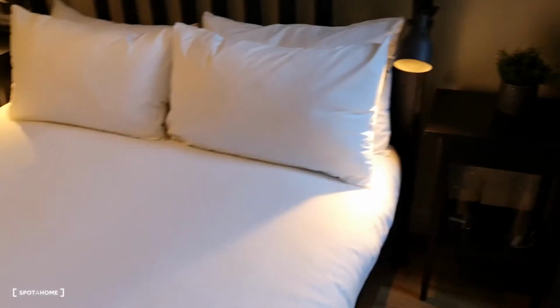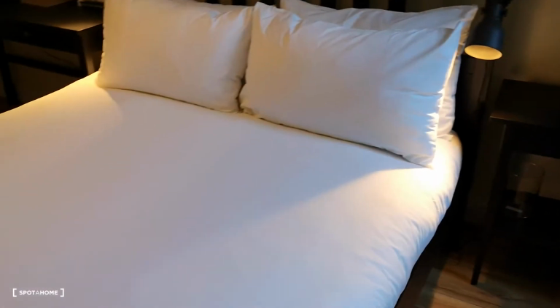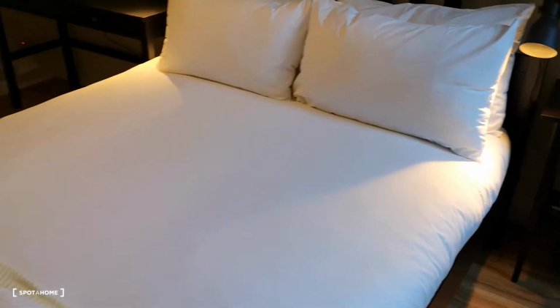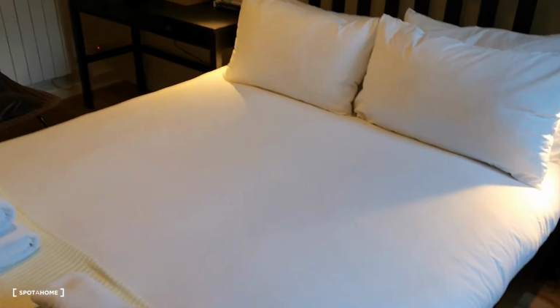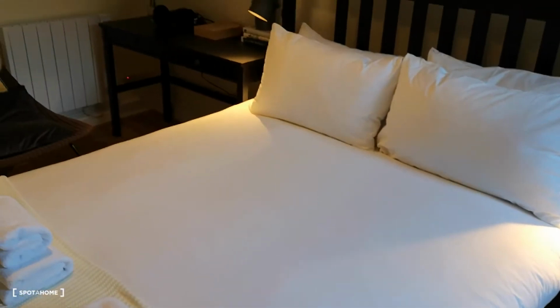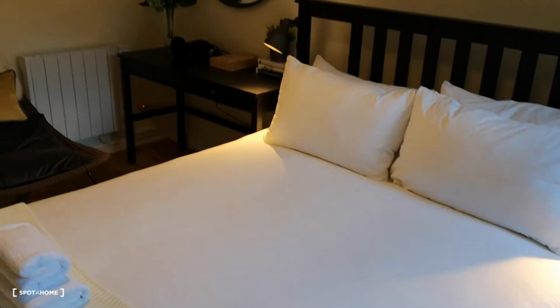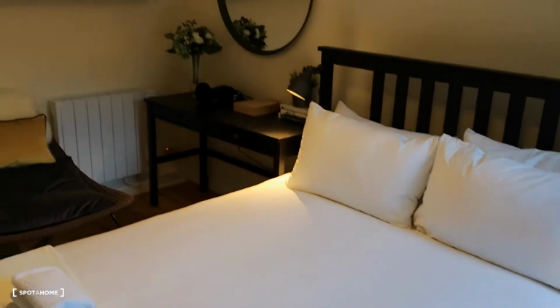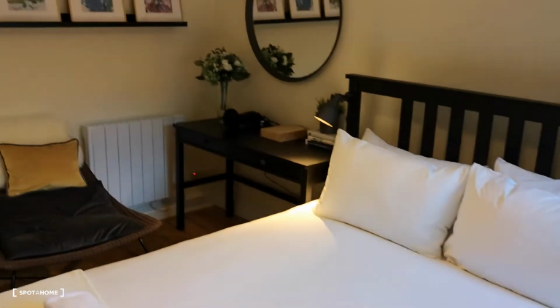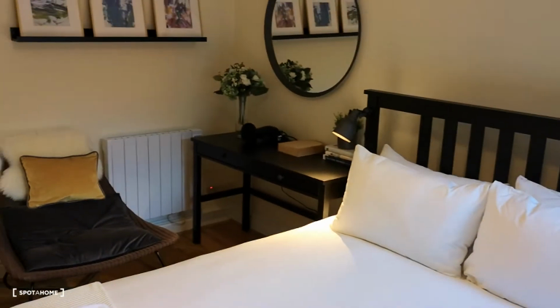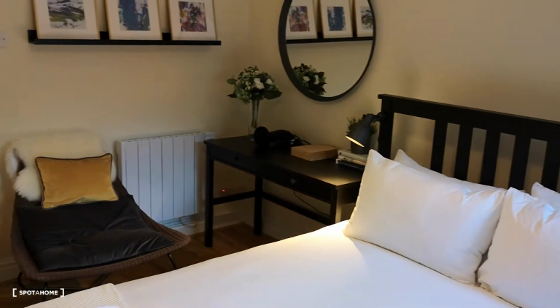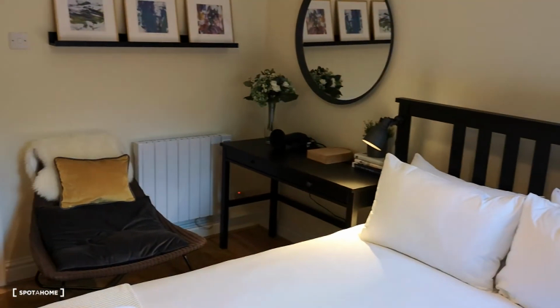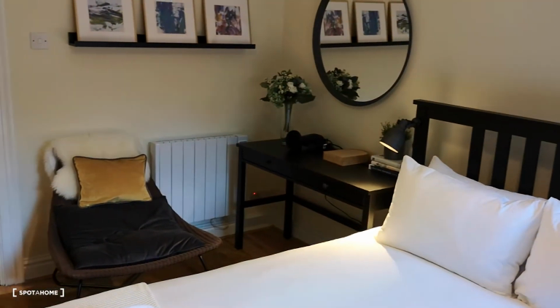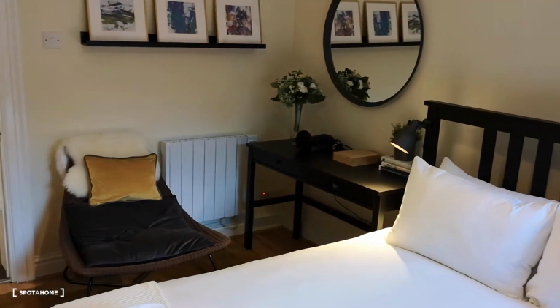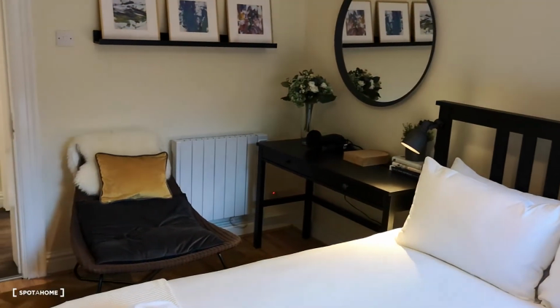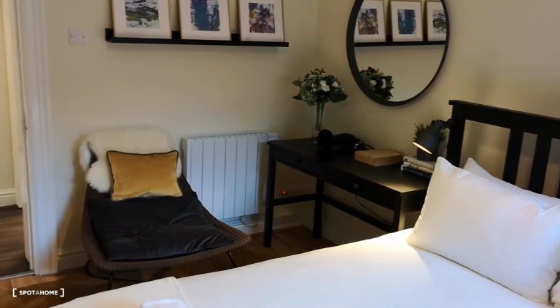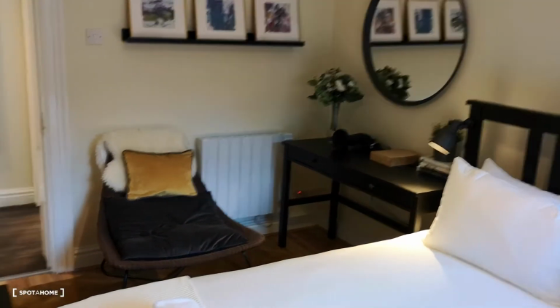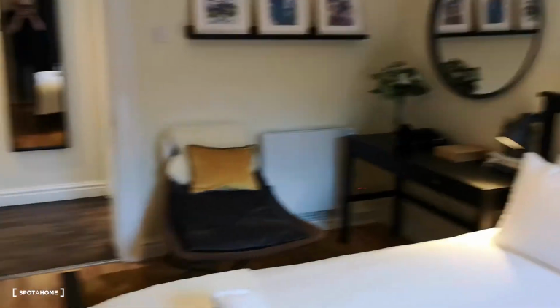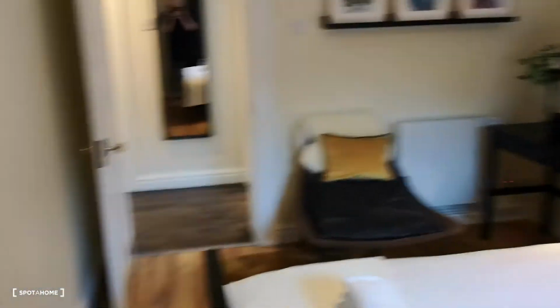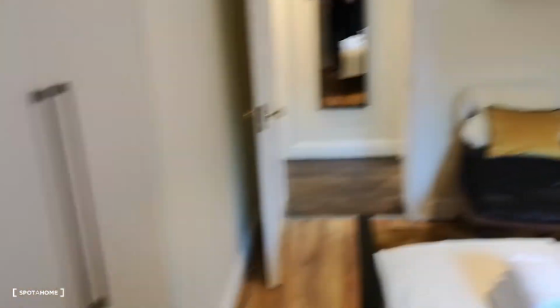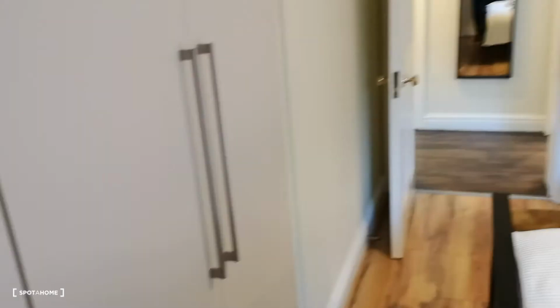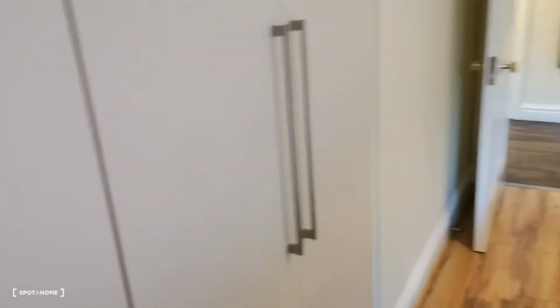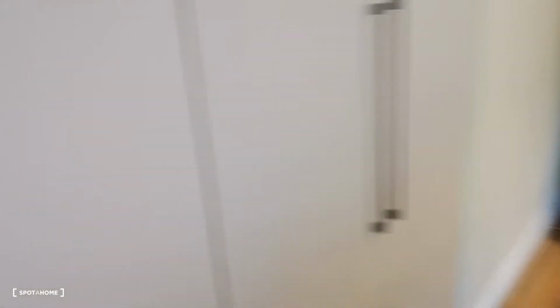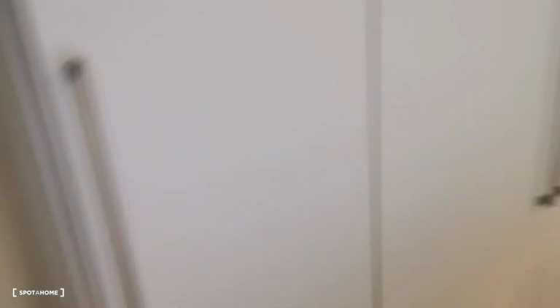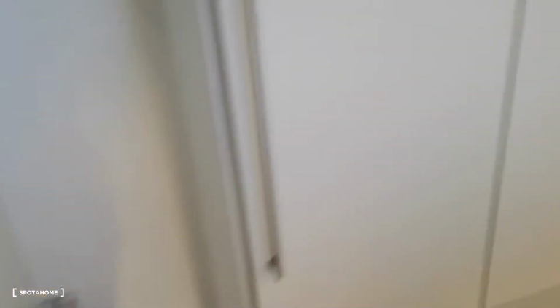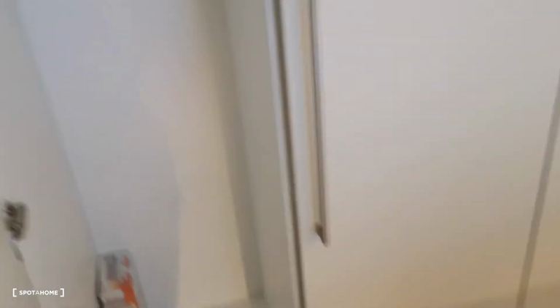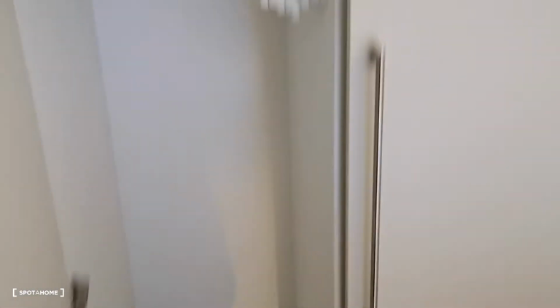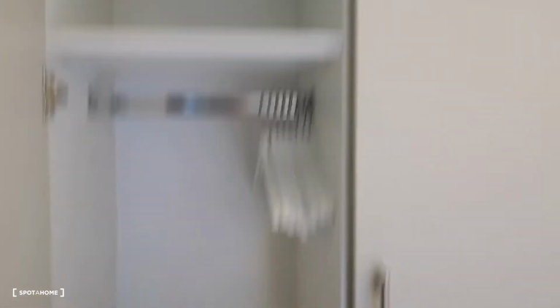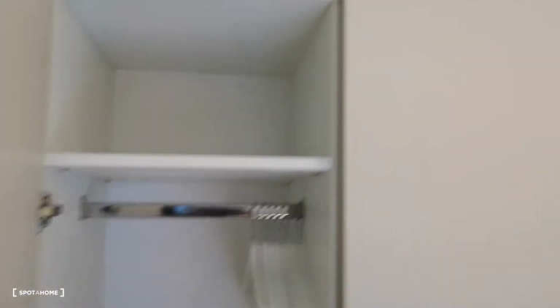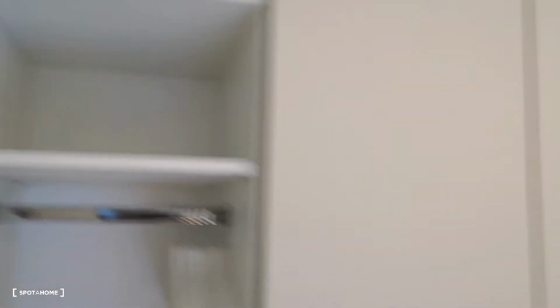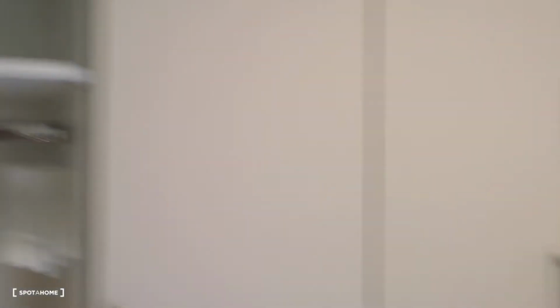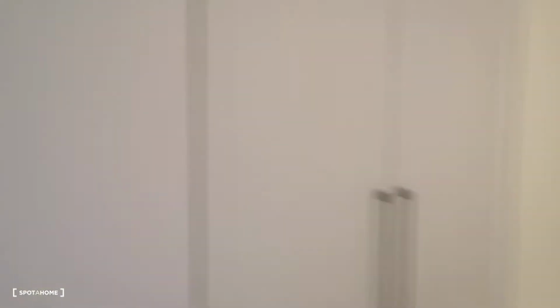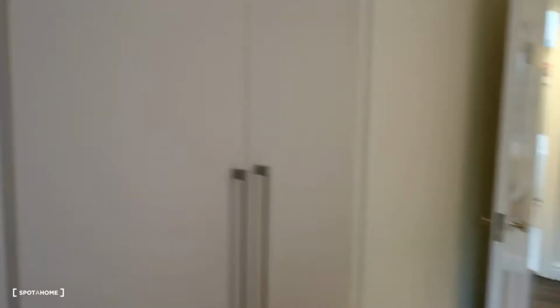Nice, gorgeous, comfortable bed. You've got a vanity there and a relaxing chair, and you have tons and tons of storage on the wall.